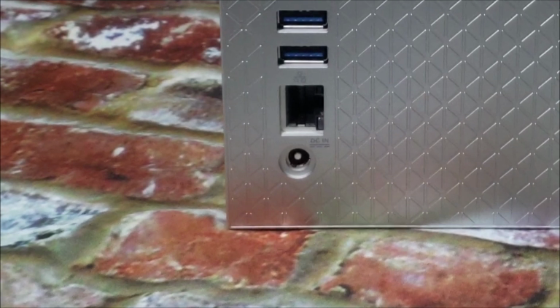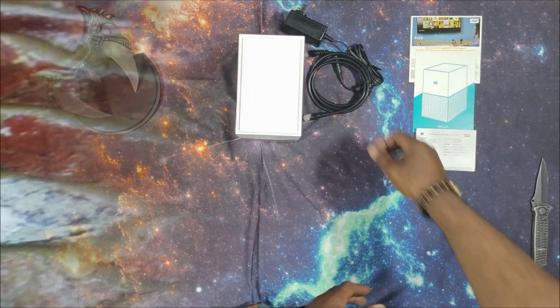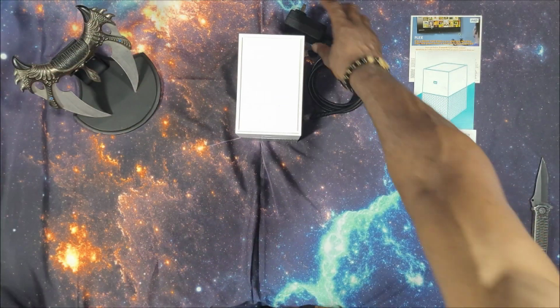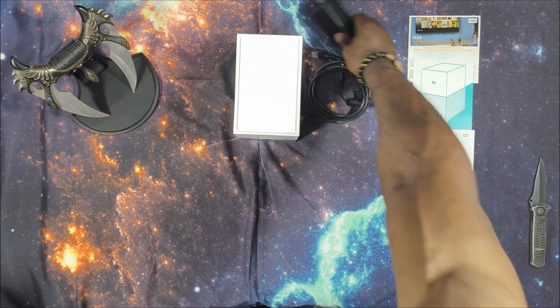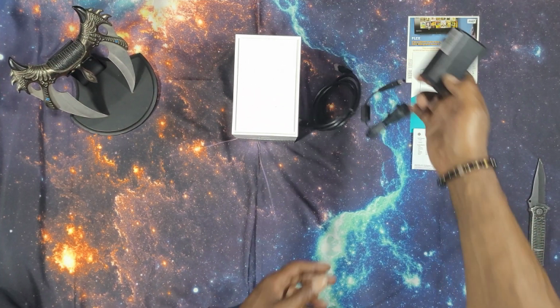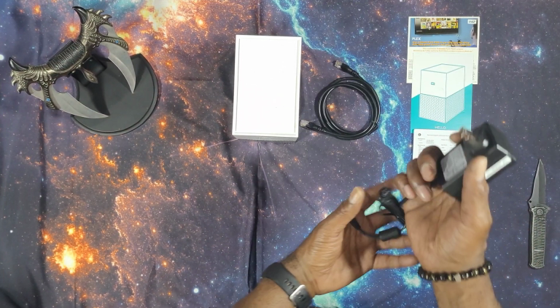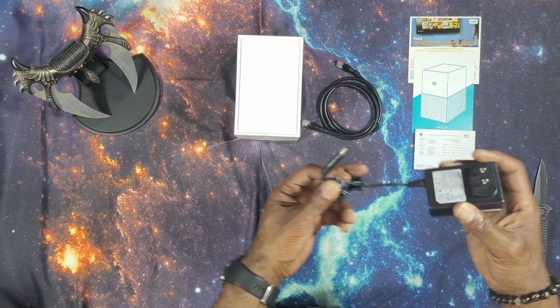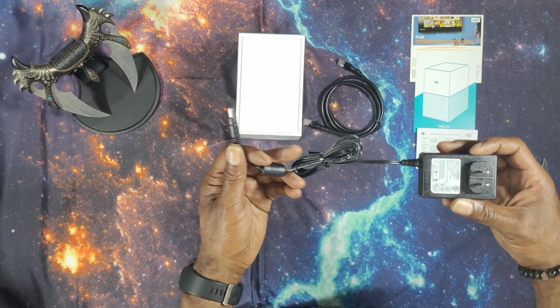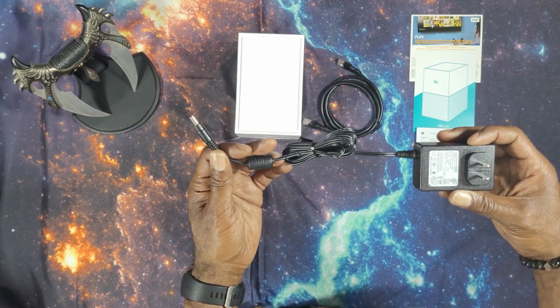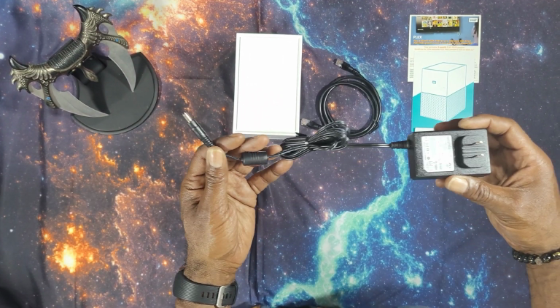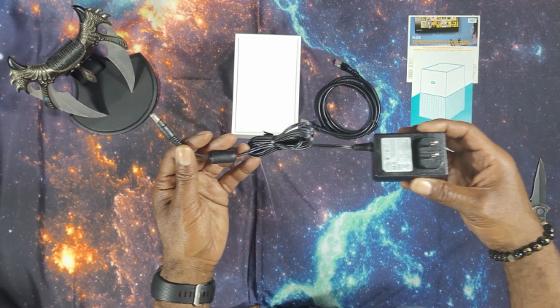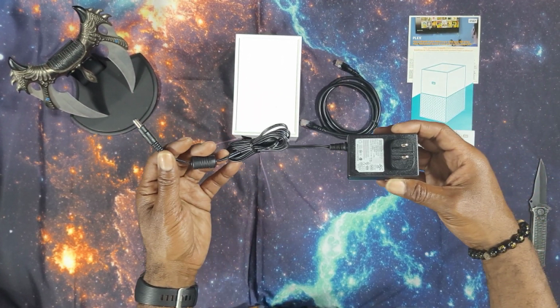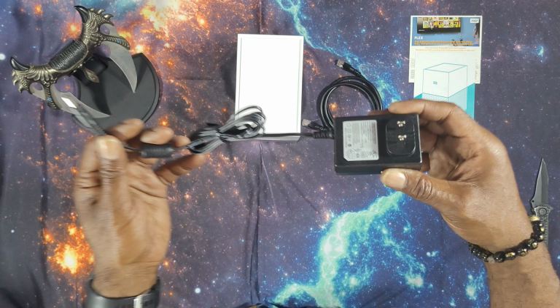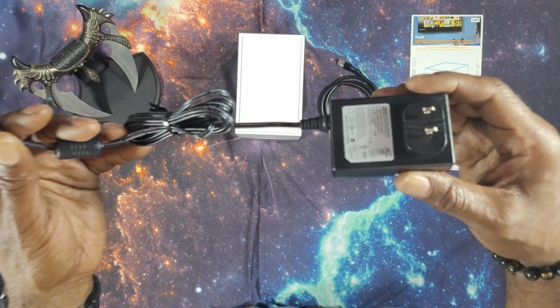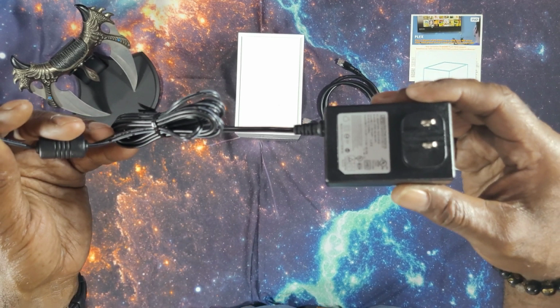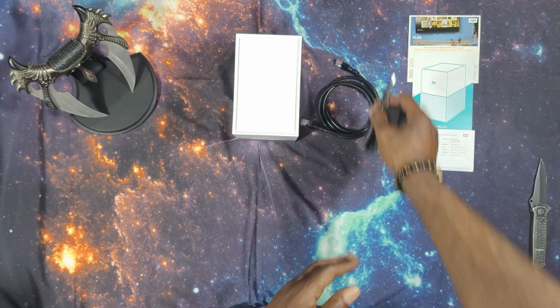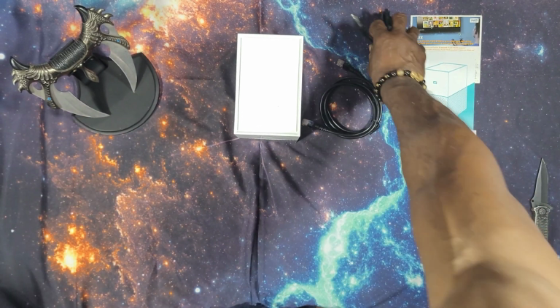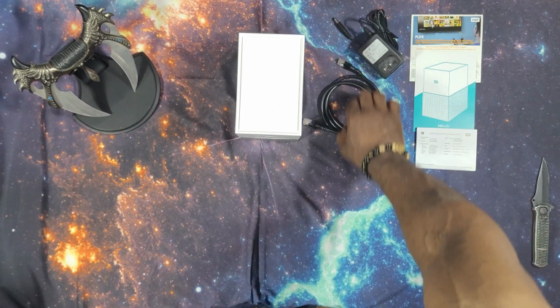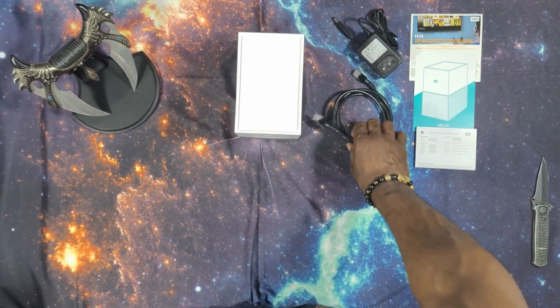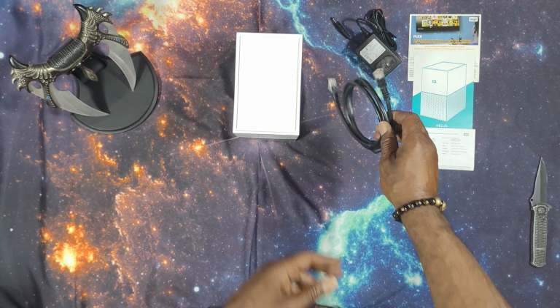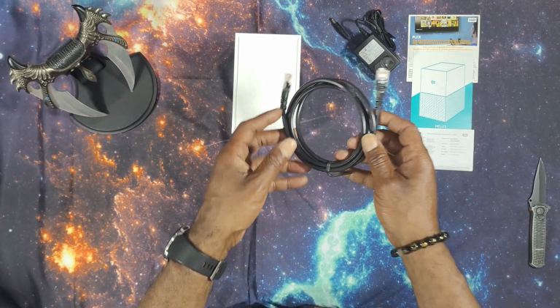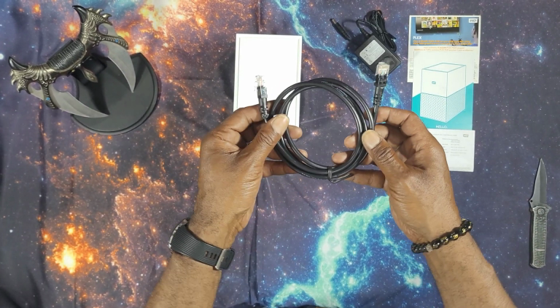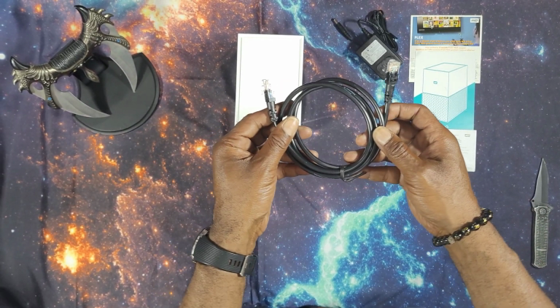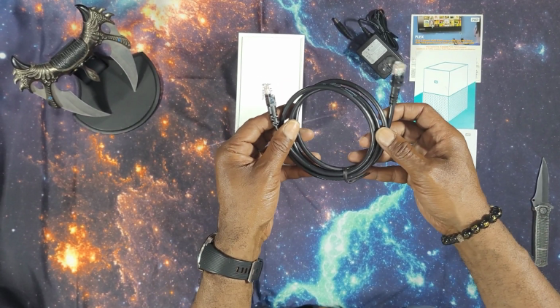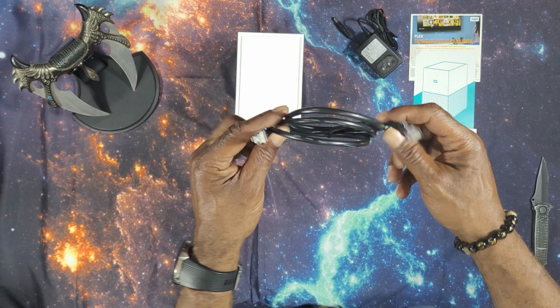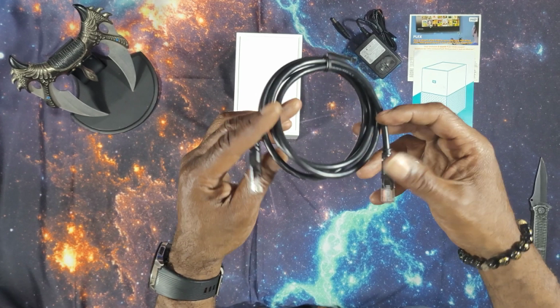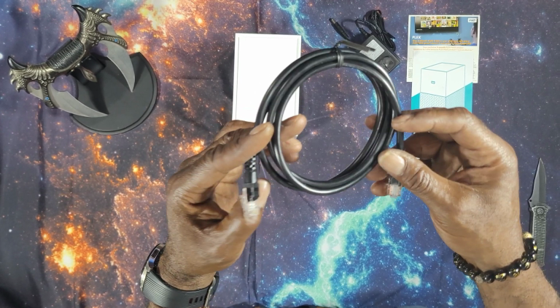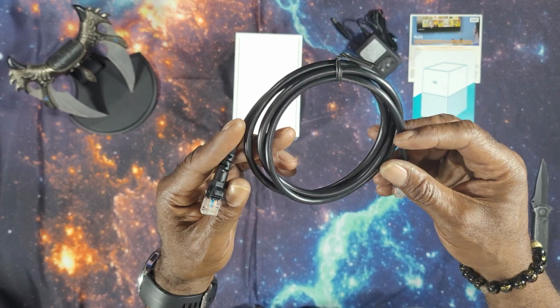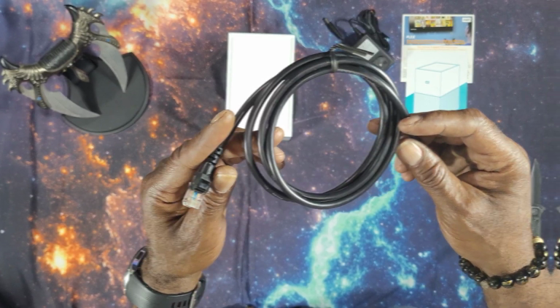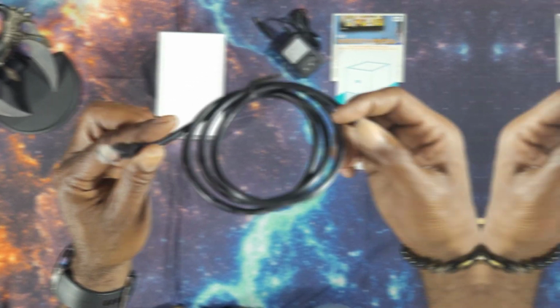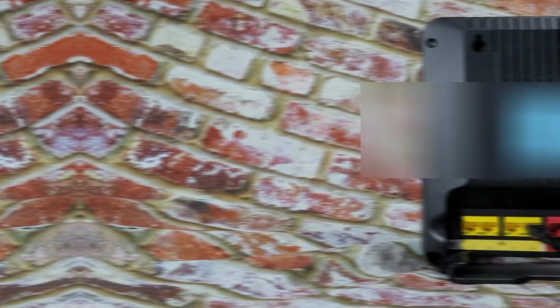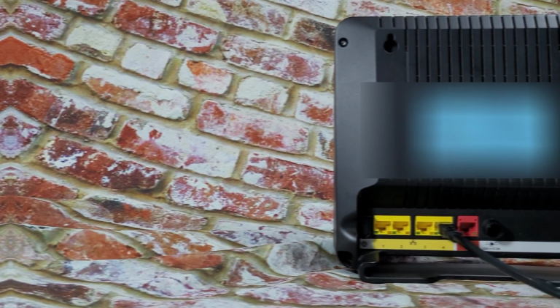The device will require a constant power supply to function. Here's your power cord, nothing too fancy. And here's your thick Ethernet cable. I'm not quite sure why these cables are so thick.